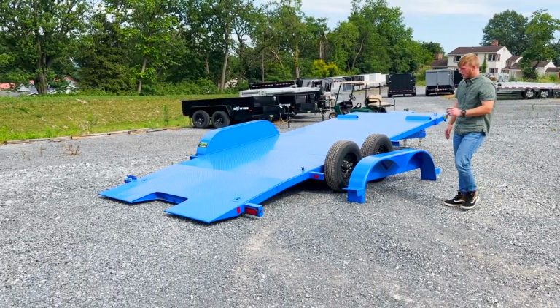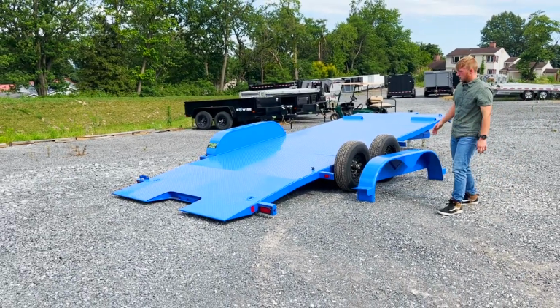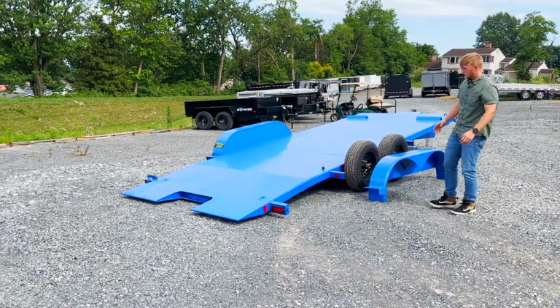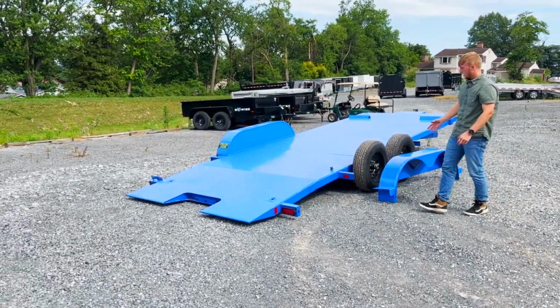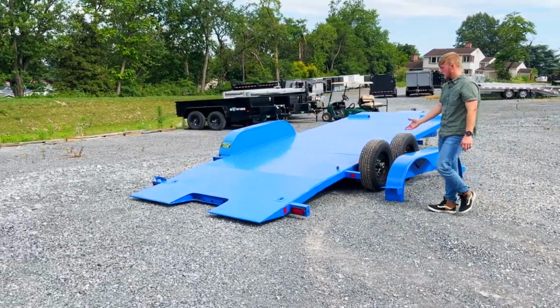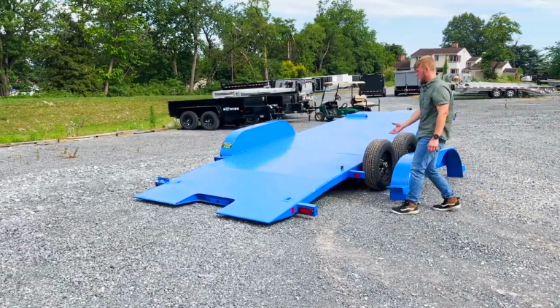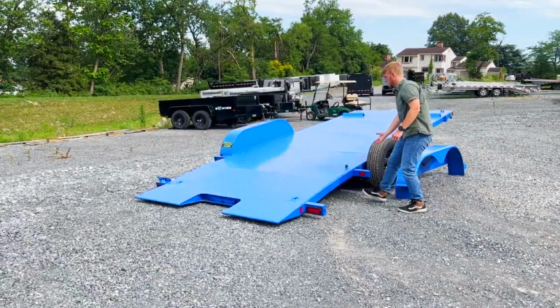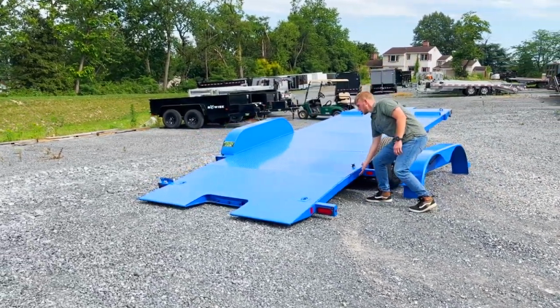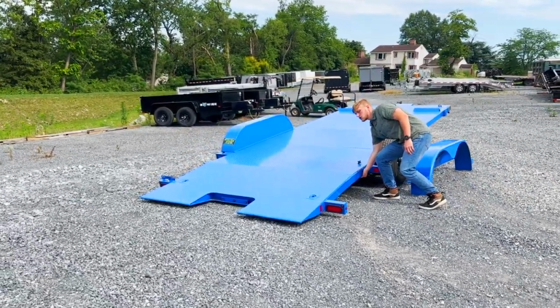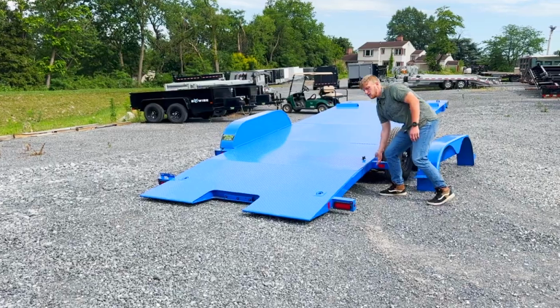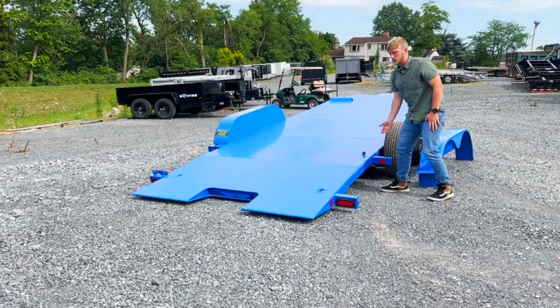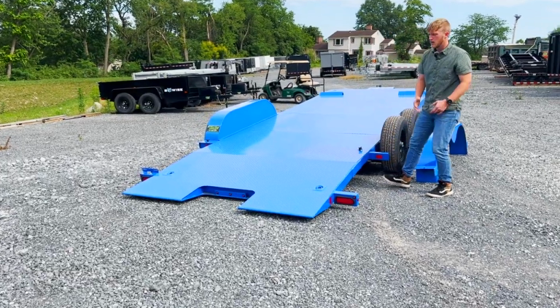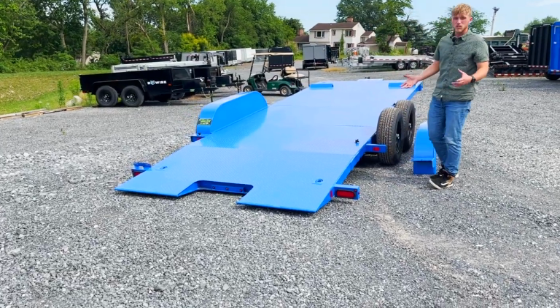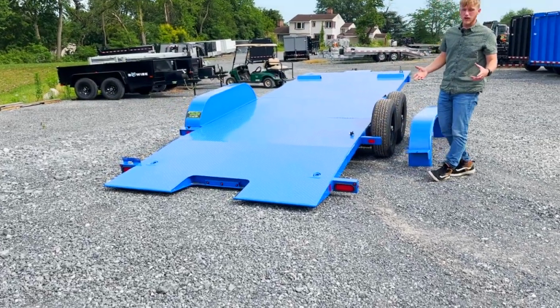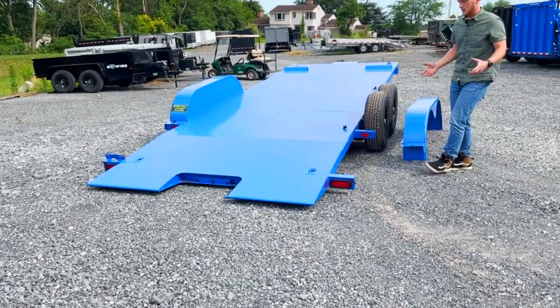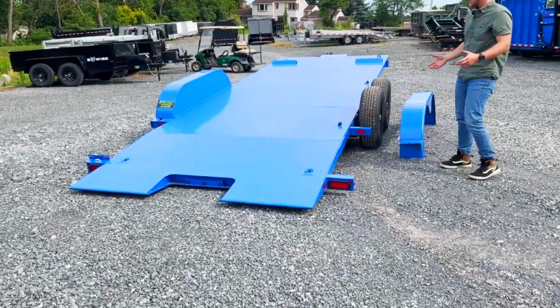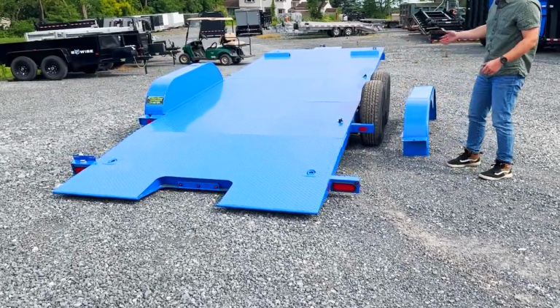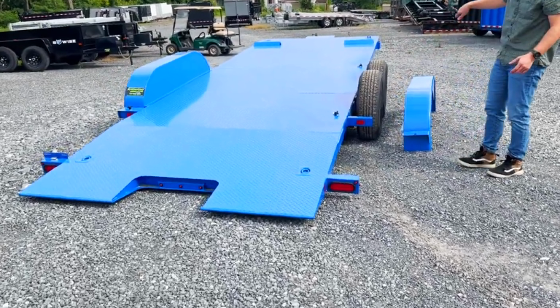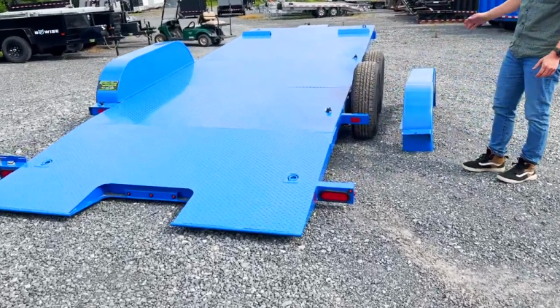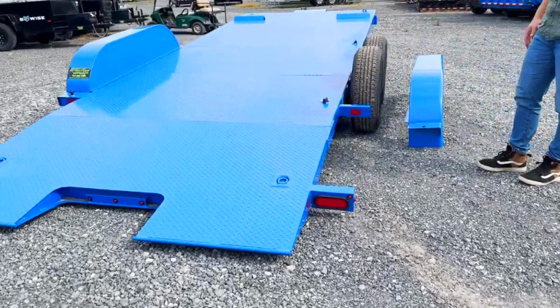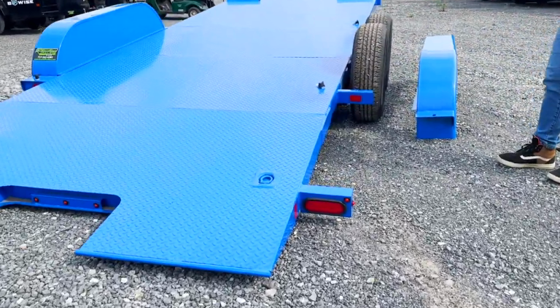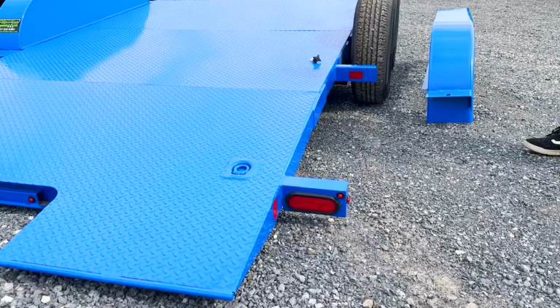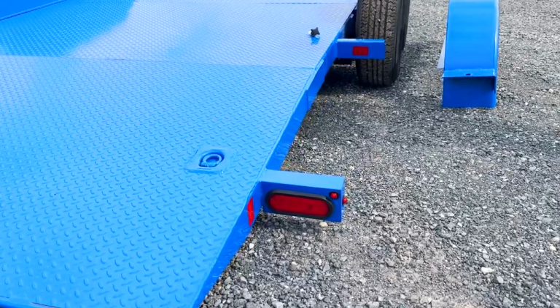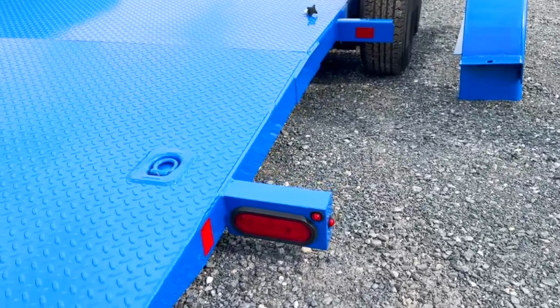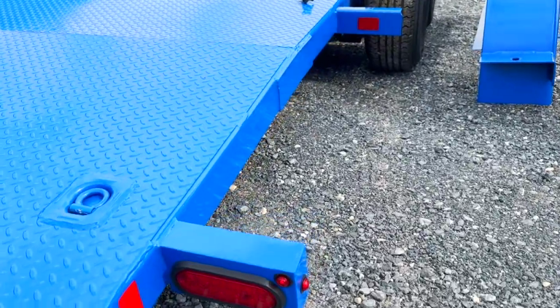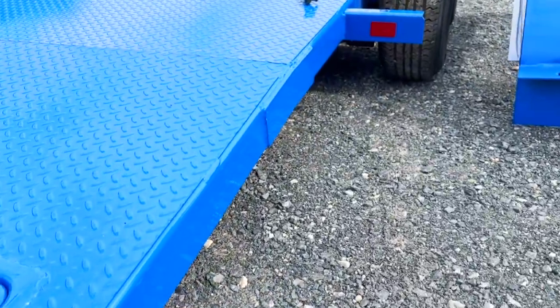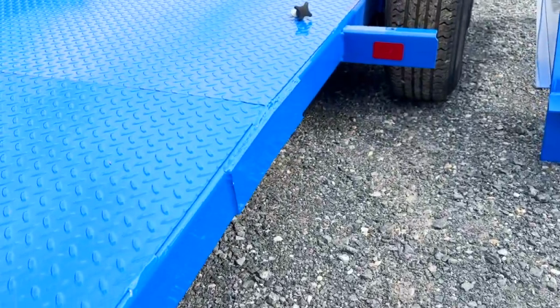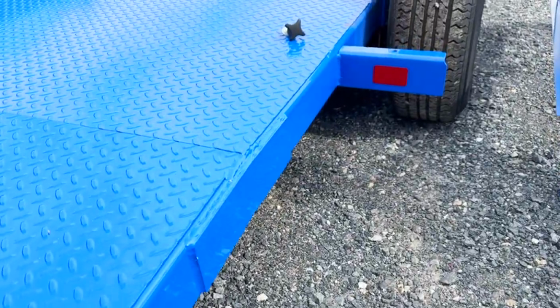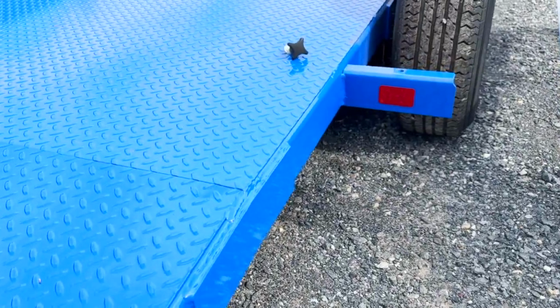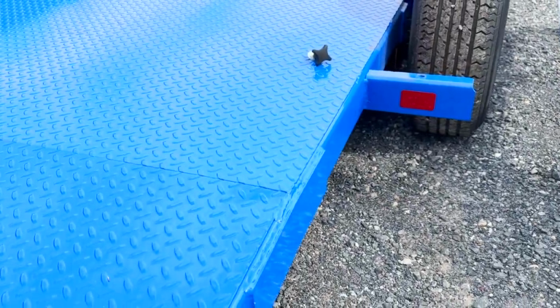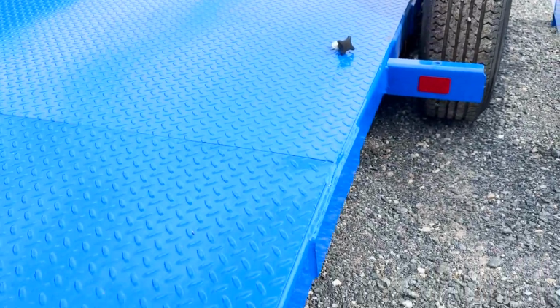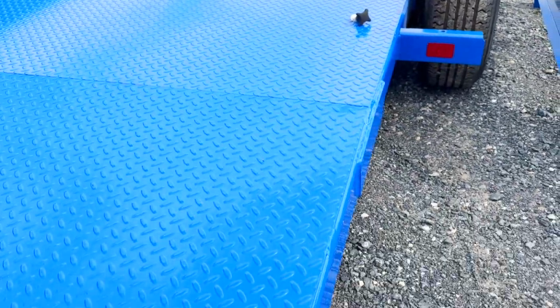This trailer has a fully tubular constructed mainframe. Of course, it's all LED lights, brakes on all four wheels, and this one would have your traditional eye-to-eye spring axle system.